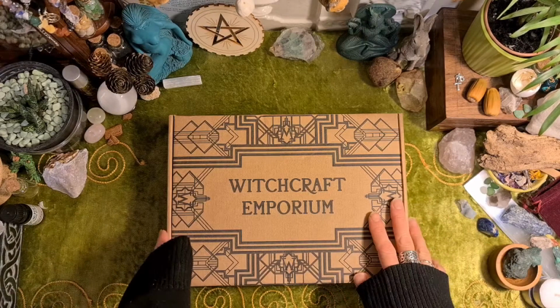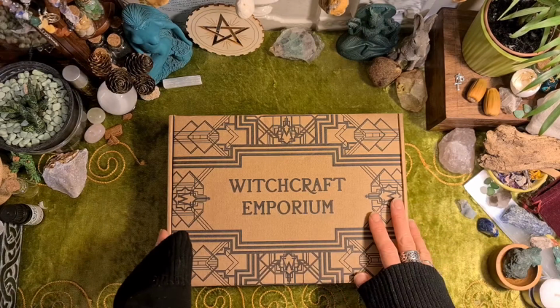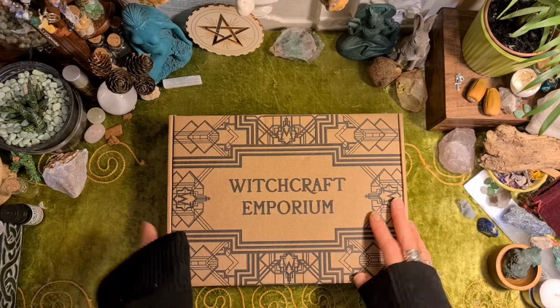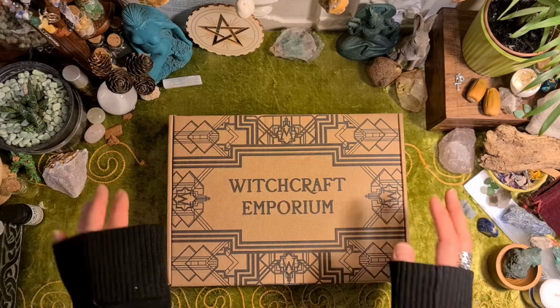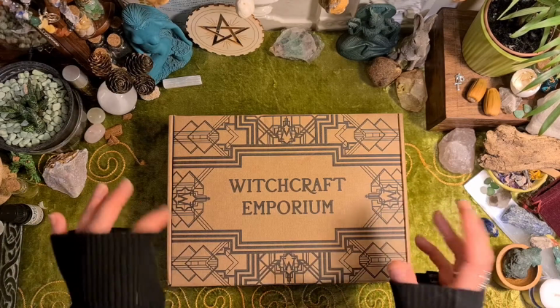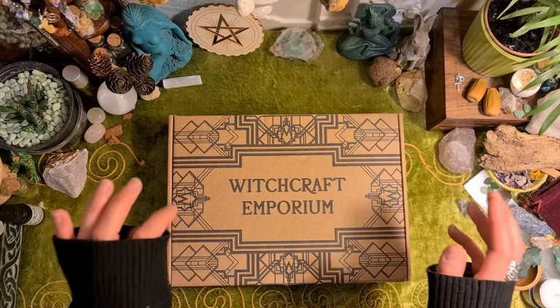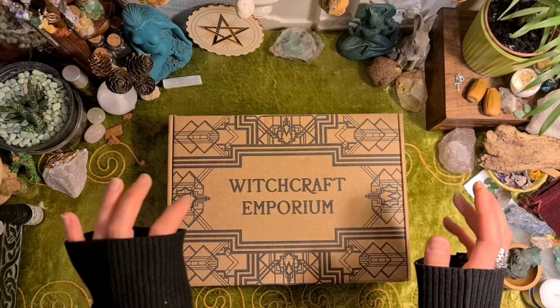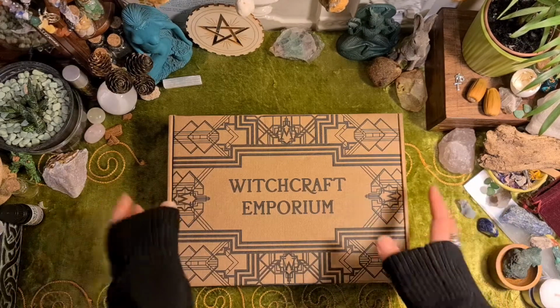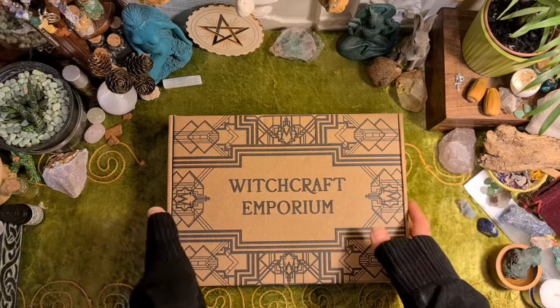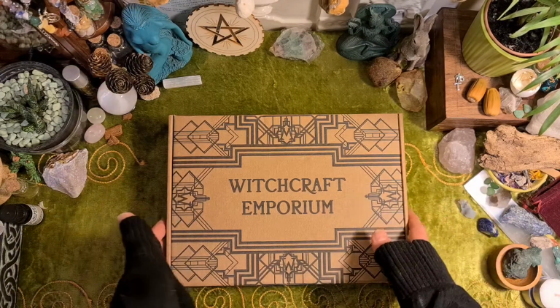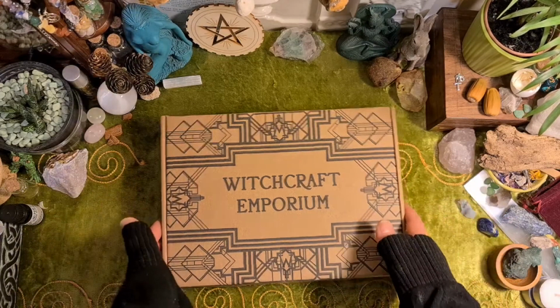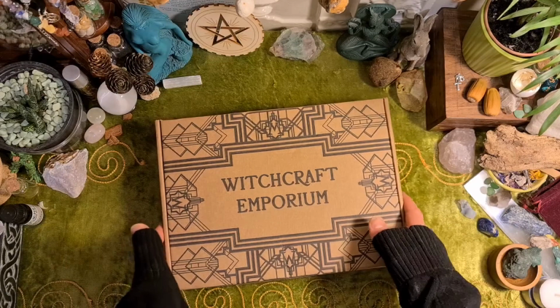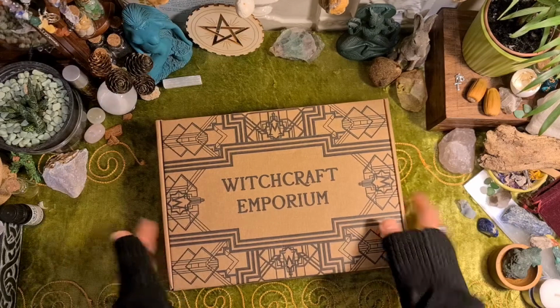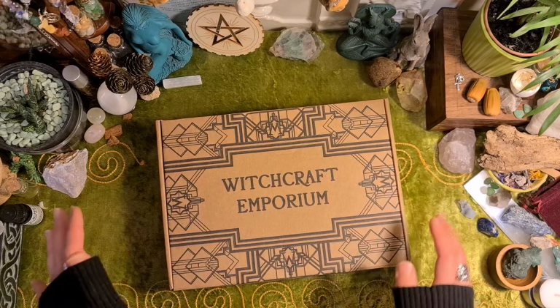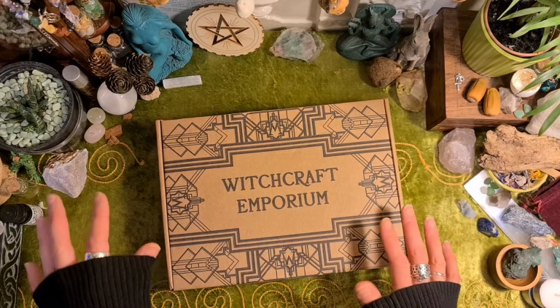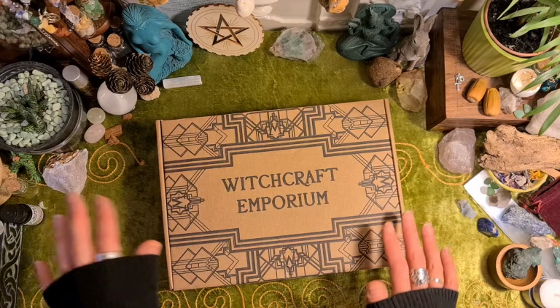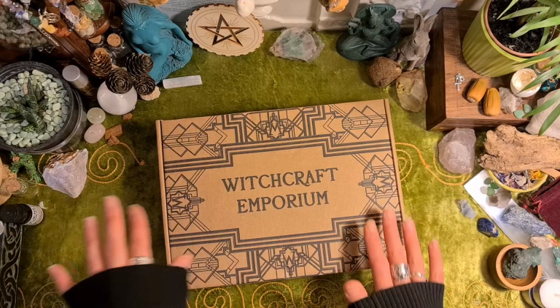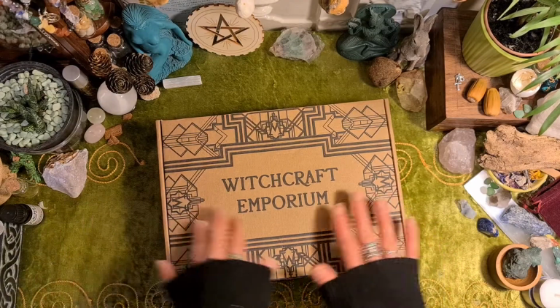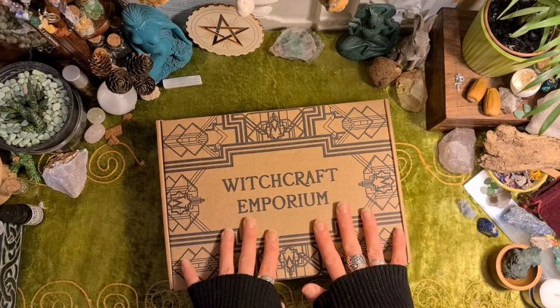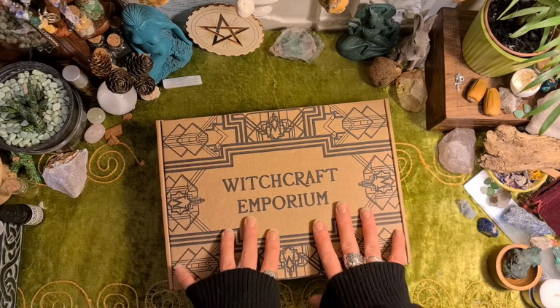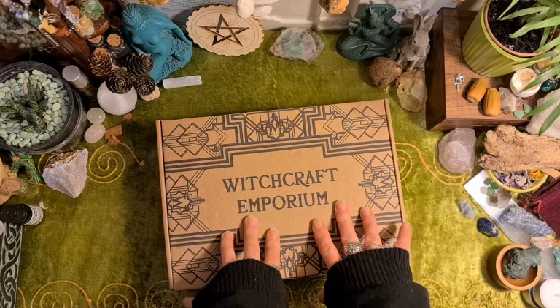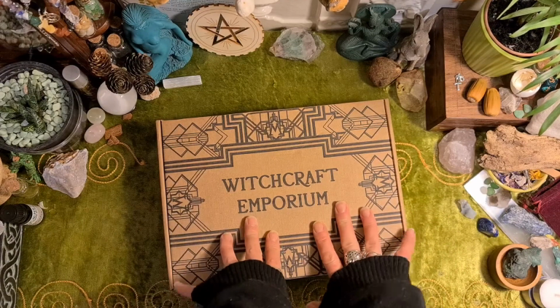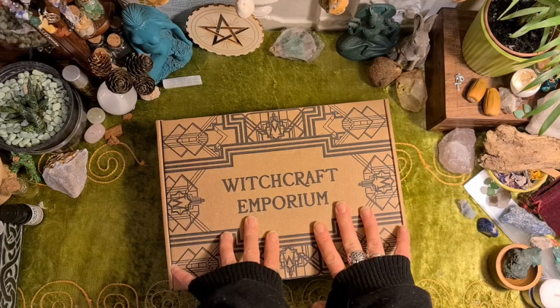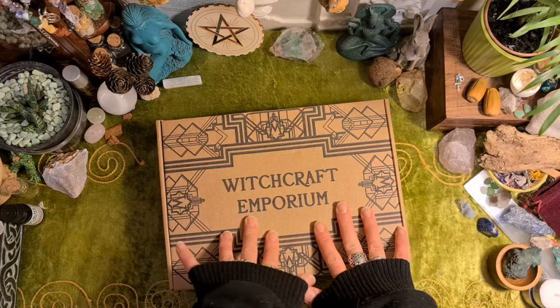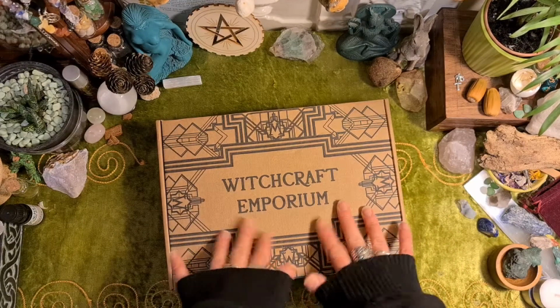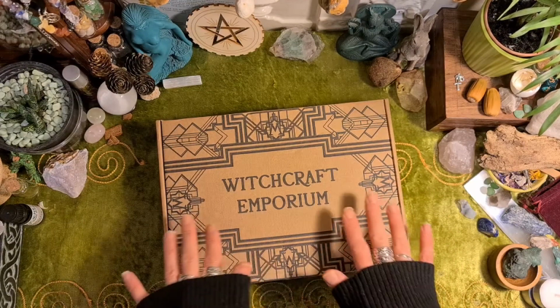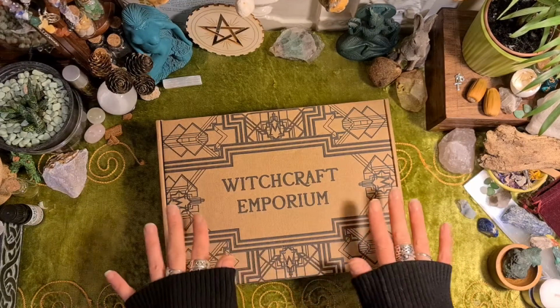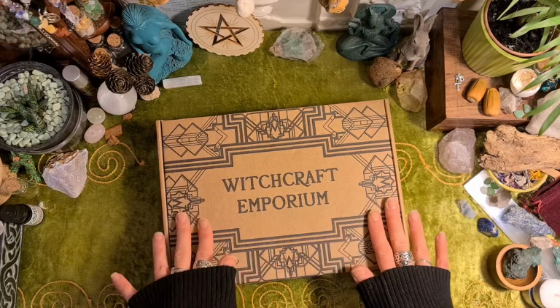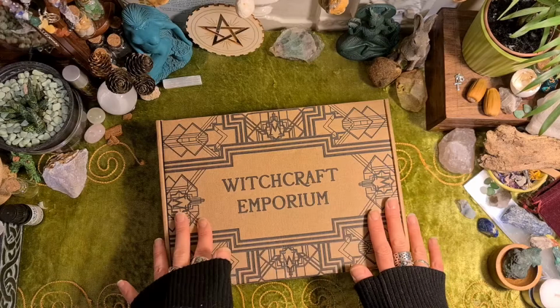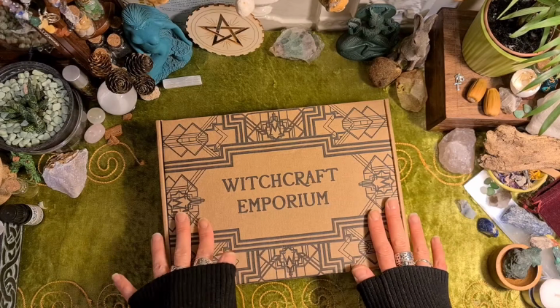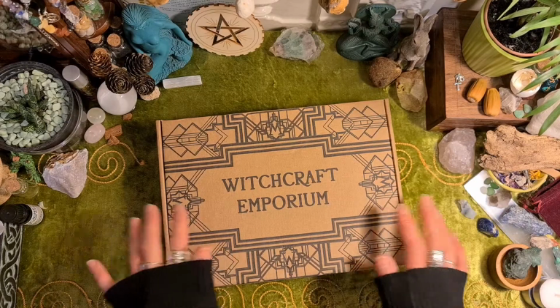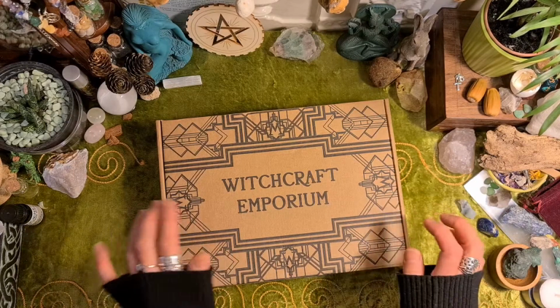Hello, I'm Rachel Rose and welcome to my video. Today I'm unboxing the Witchcraft Emporium subscription box for September.